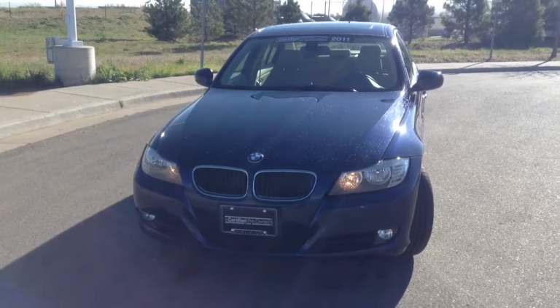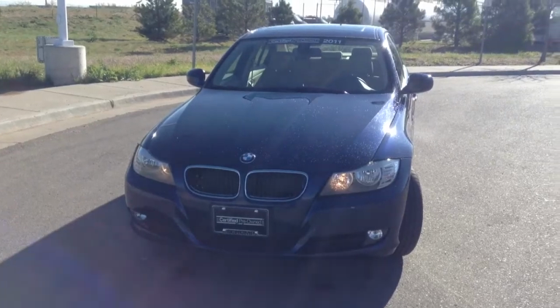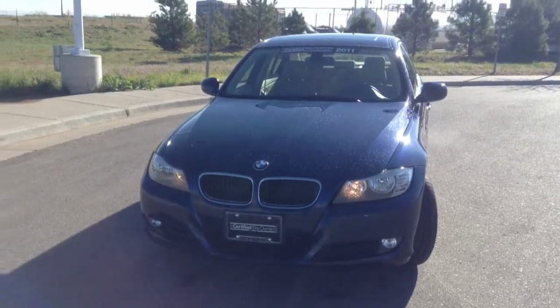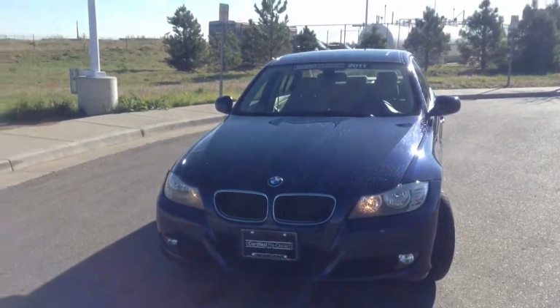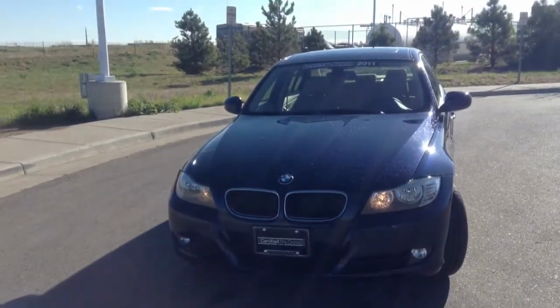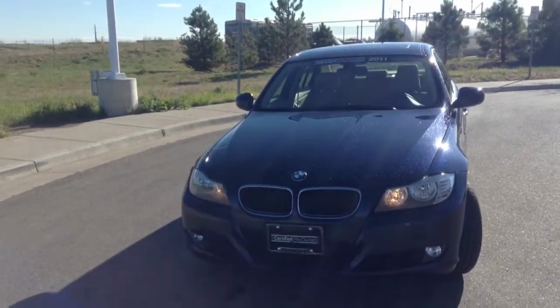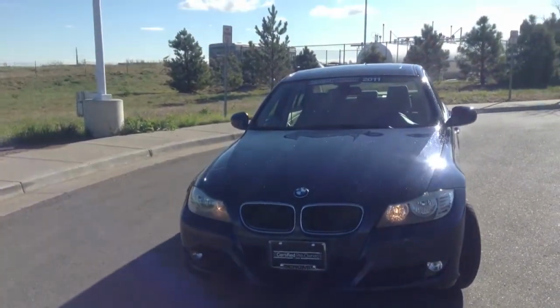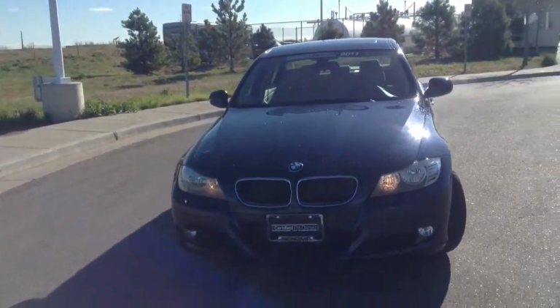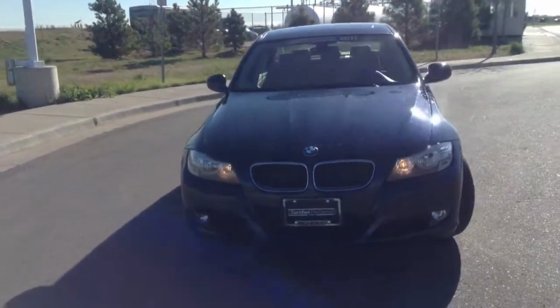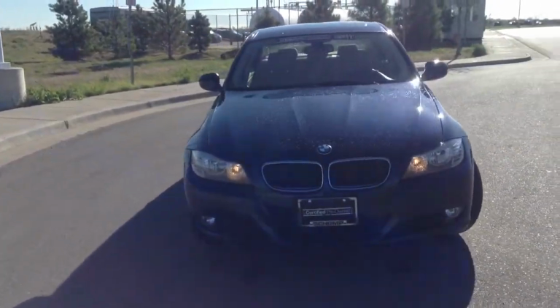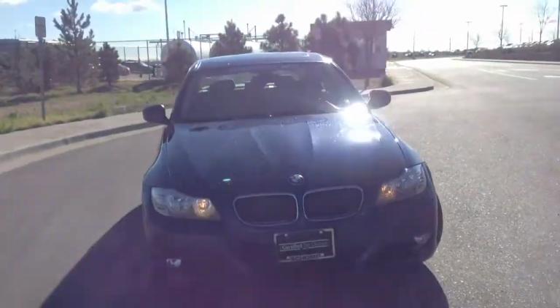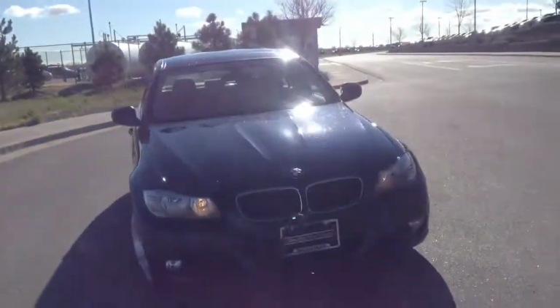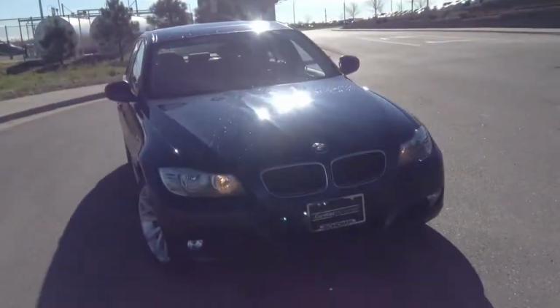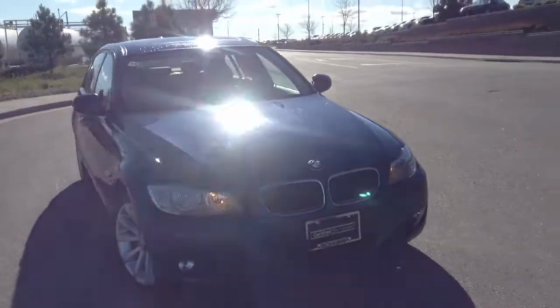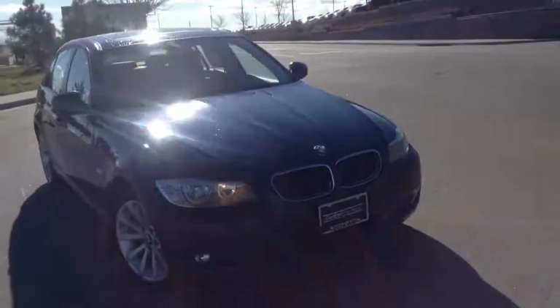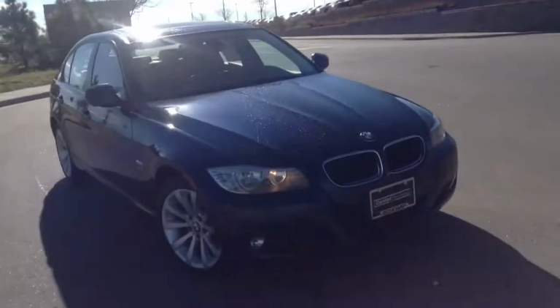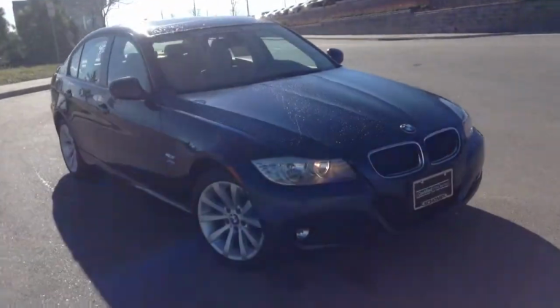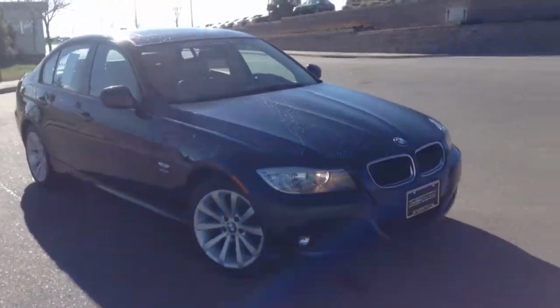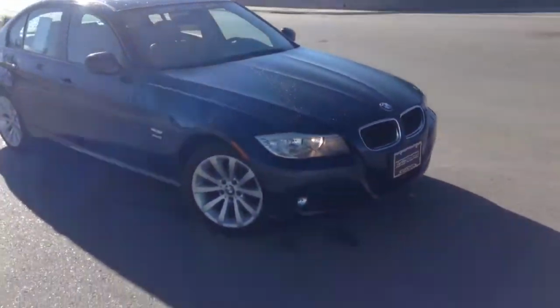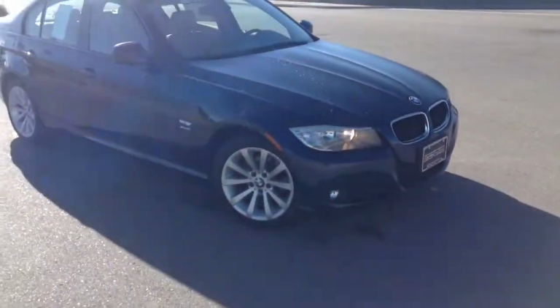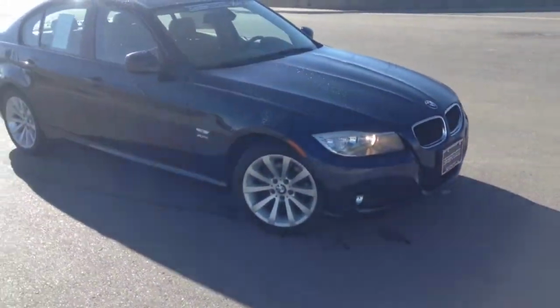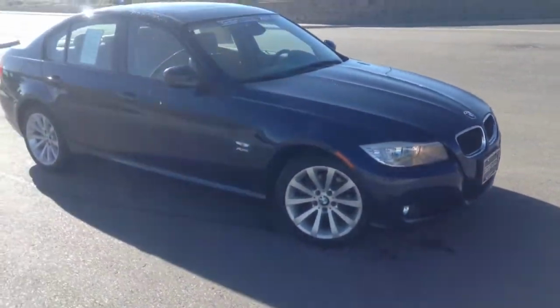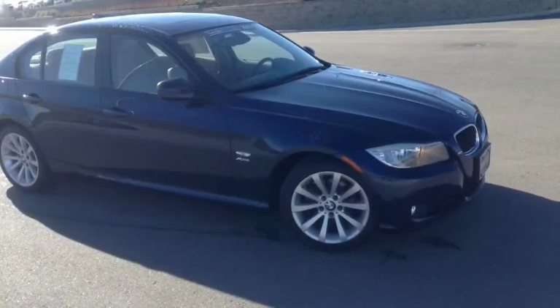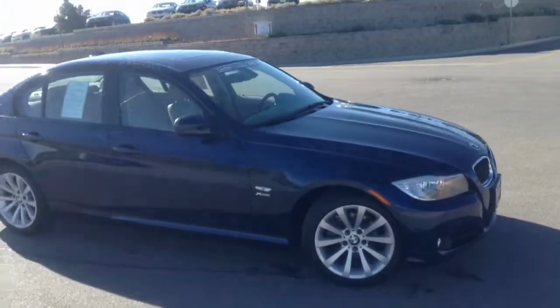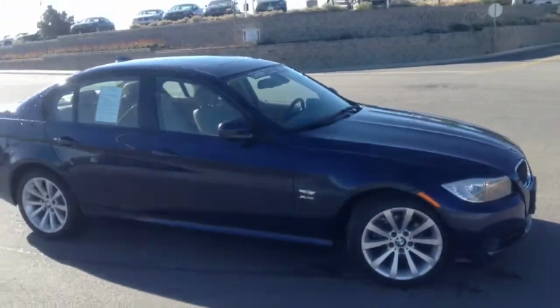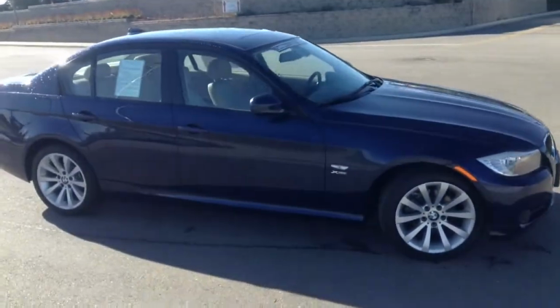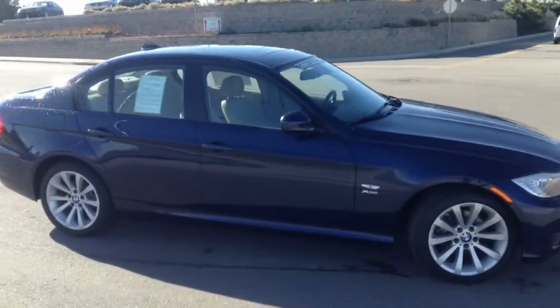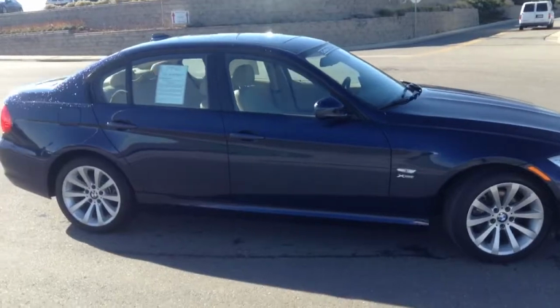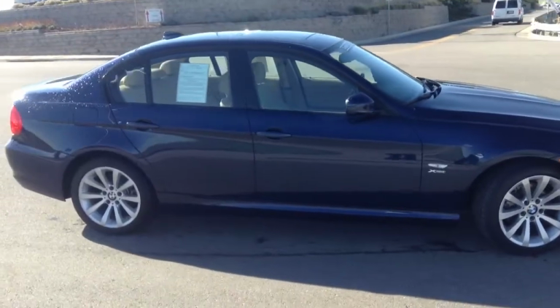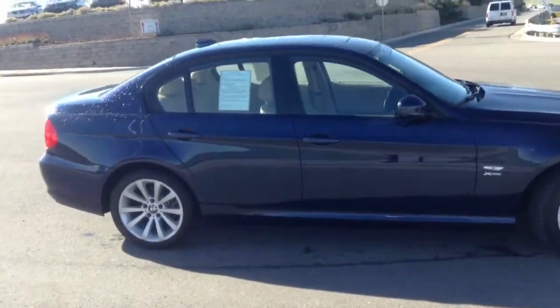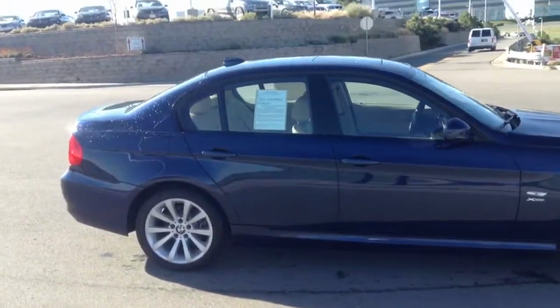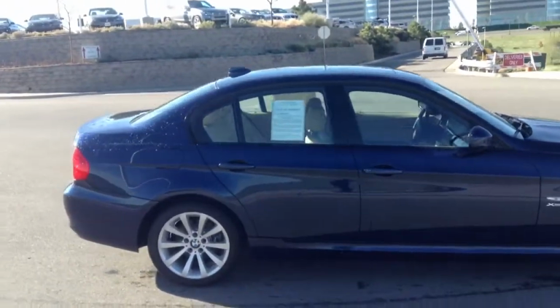Hi, this is Matek with Champ BMW, just going to go ahead and send this video so you know which car you were looking at. I know car shopping is fun and you've got a lot to compare, so hopefully this helps a little bit.